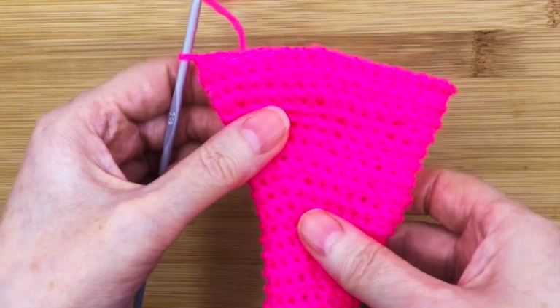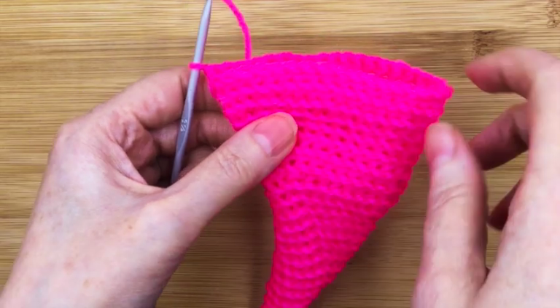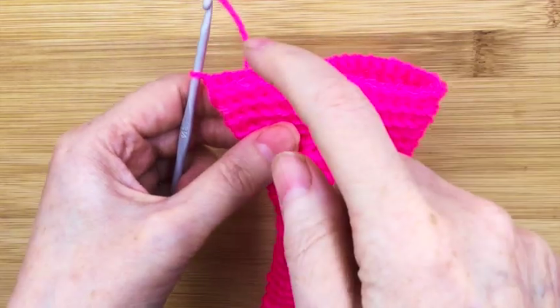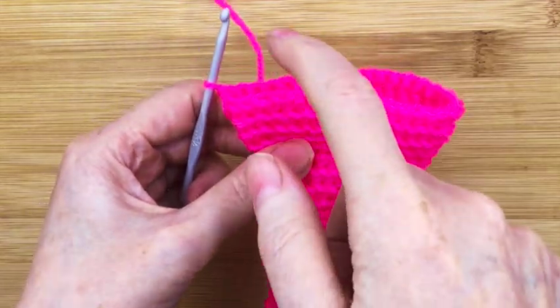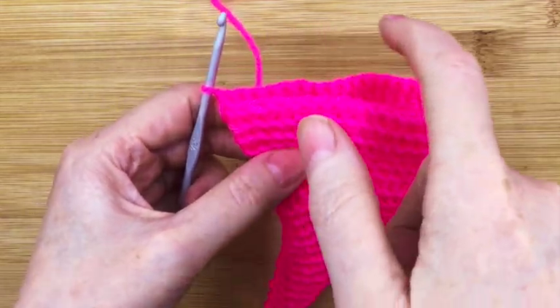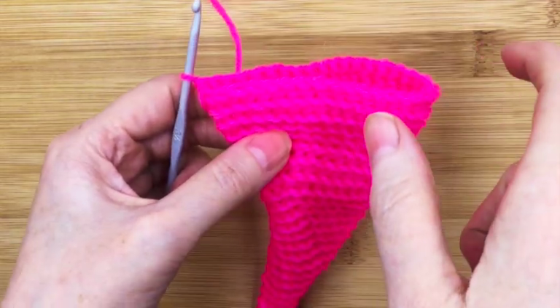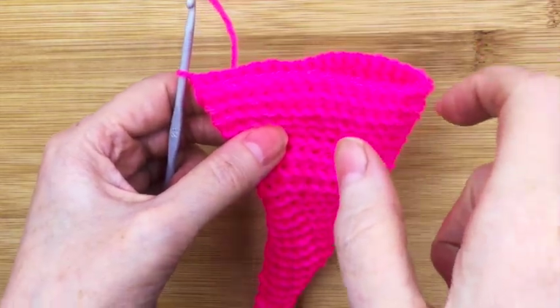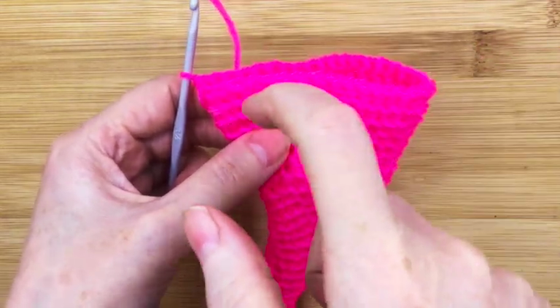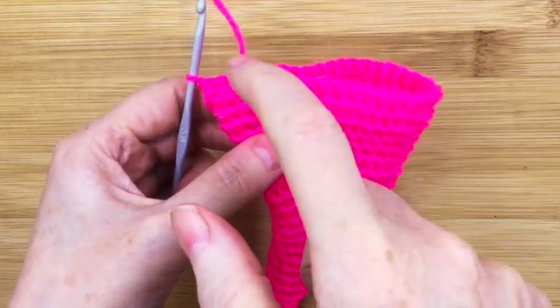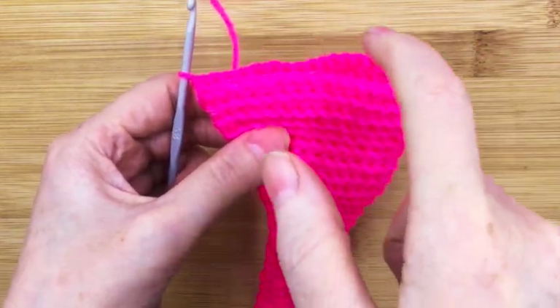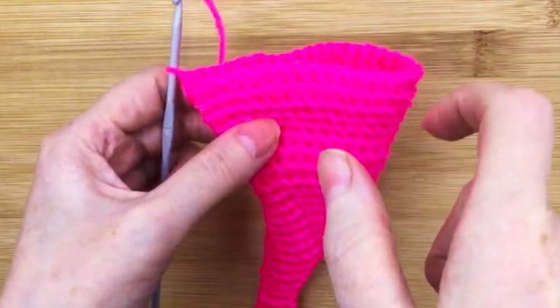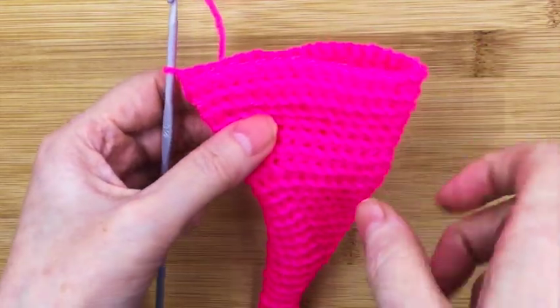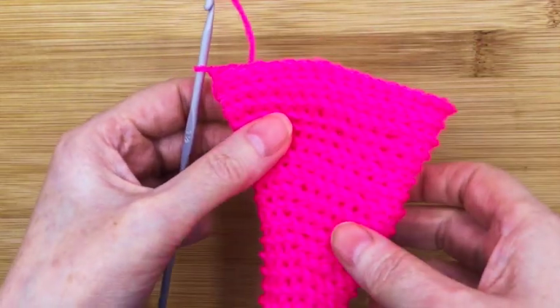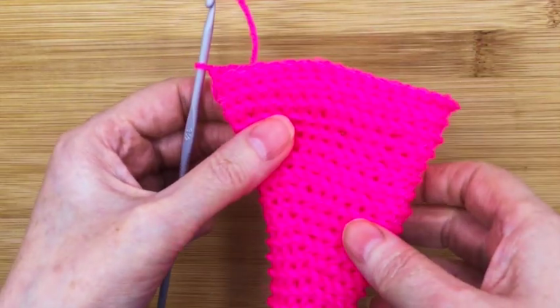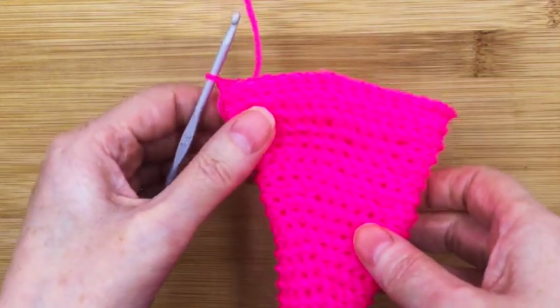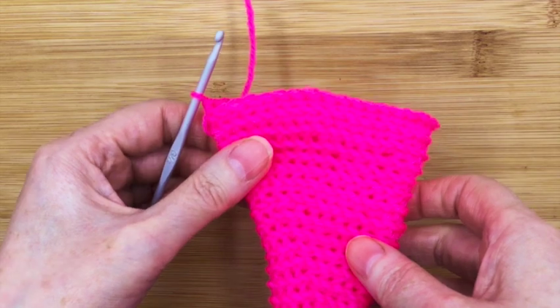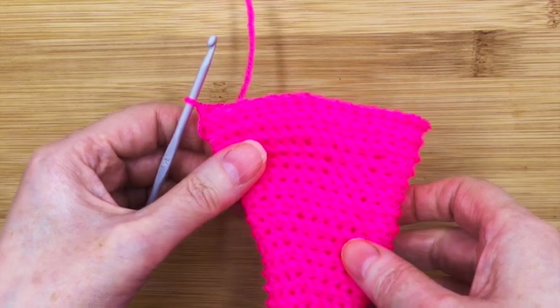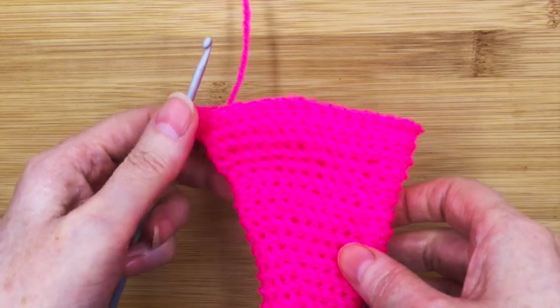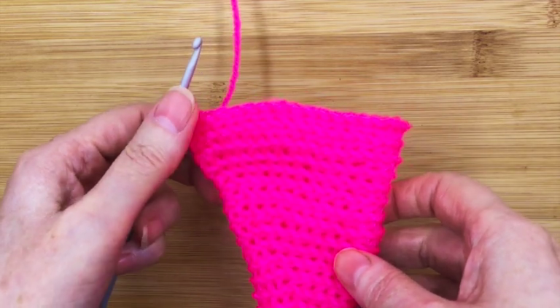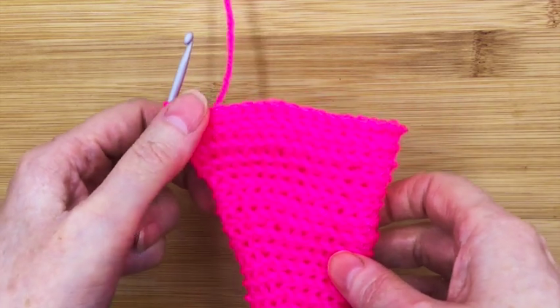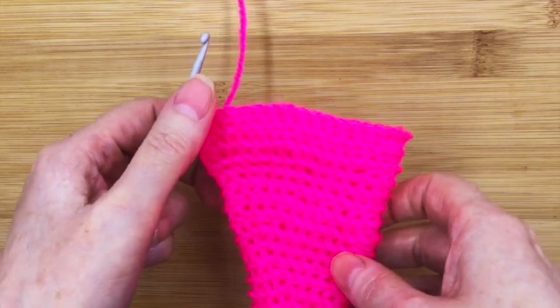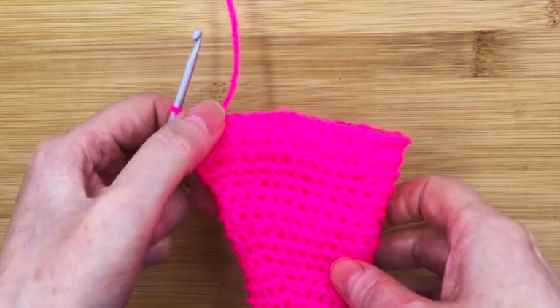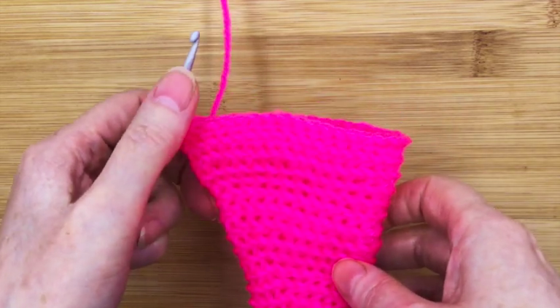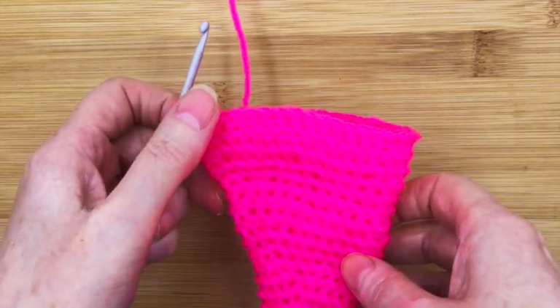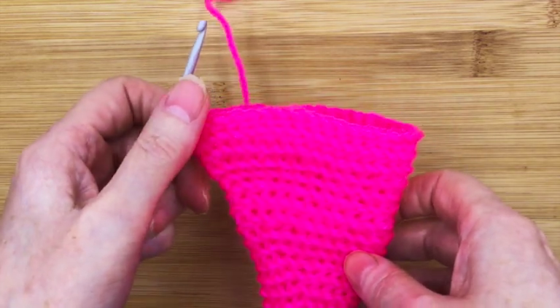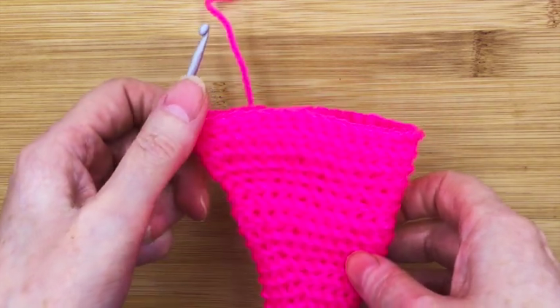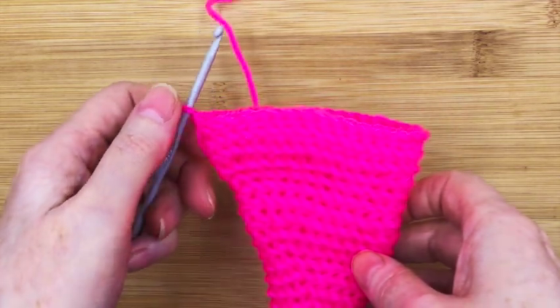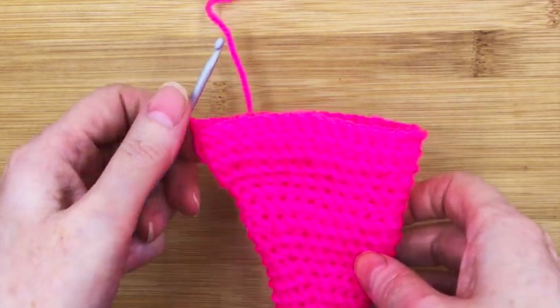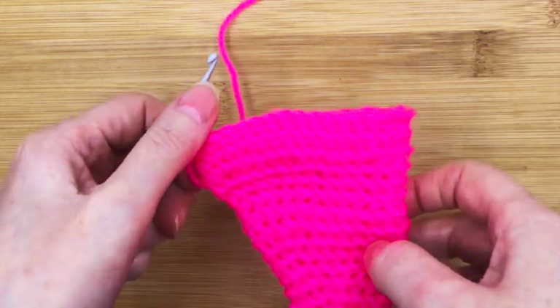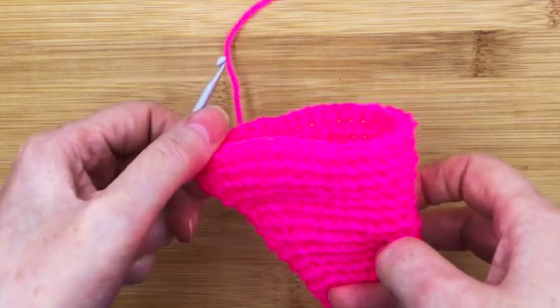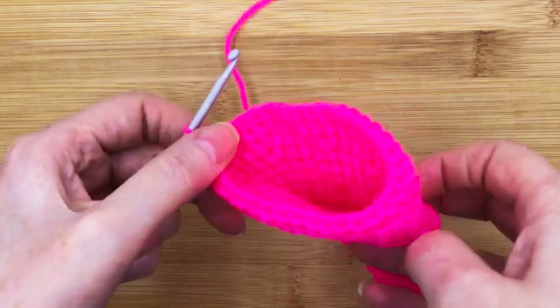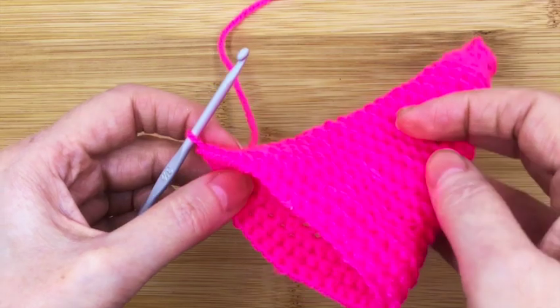In this step we want to single crochet on every front loop all the way around. It can get a bit difficult, but if we go slowly and surely we'll get there.